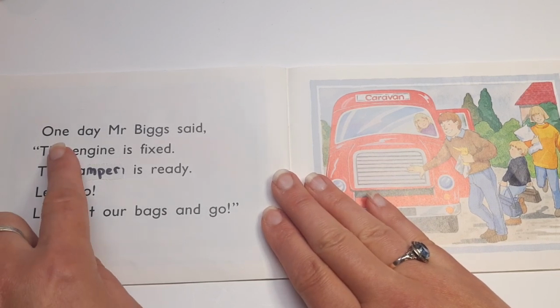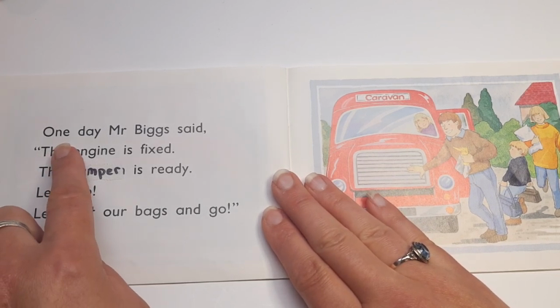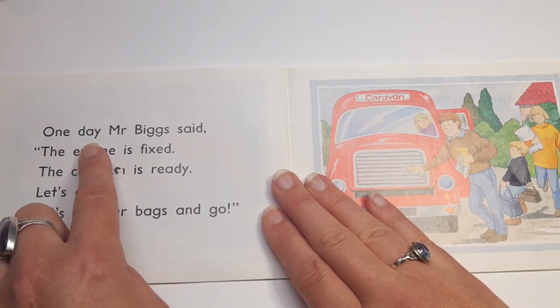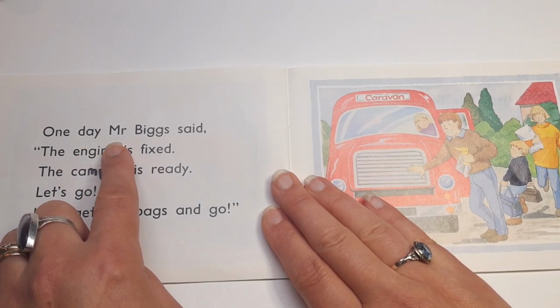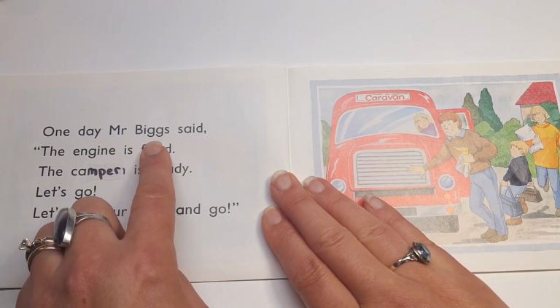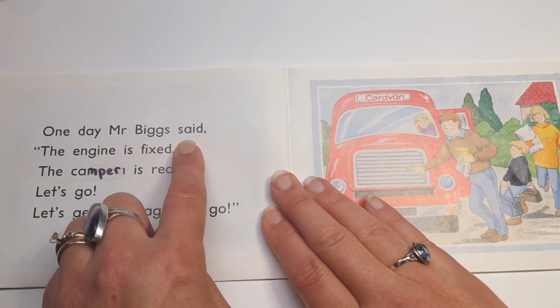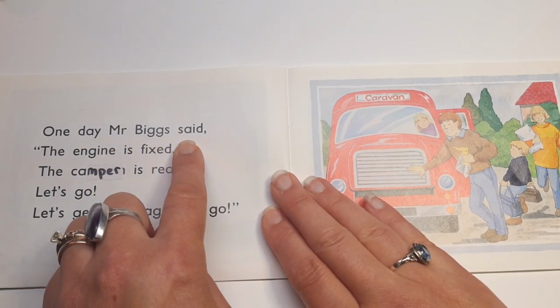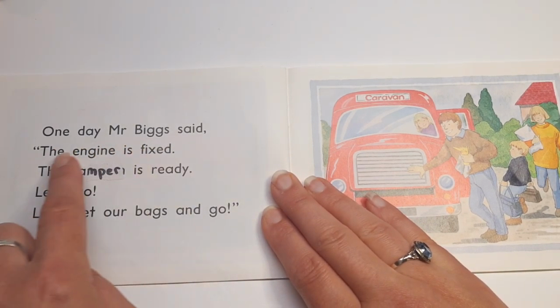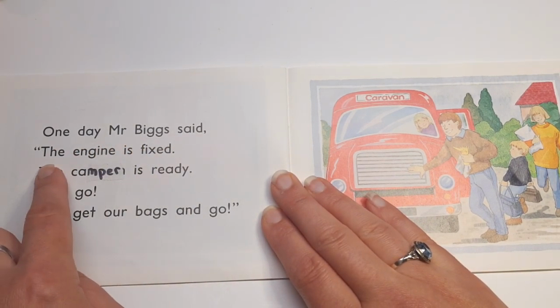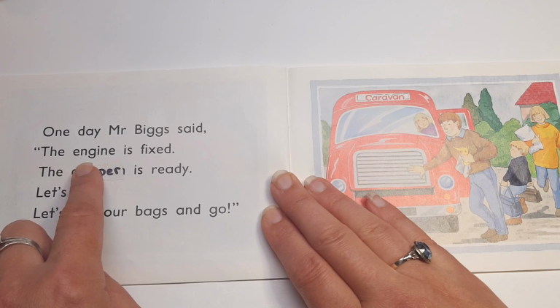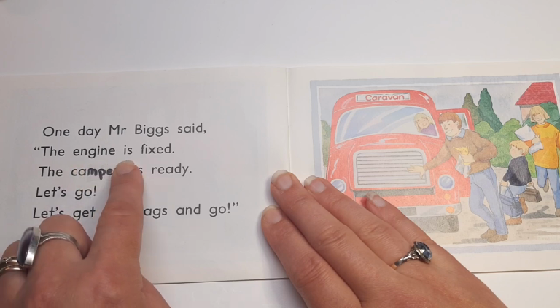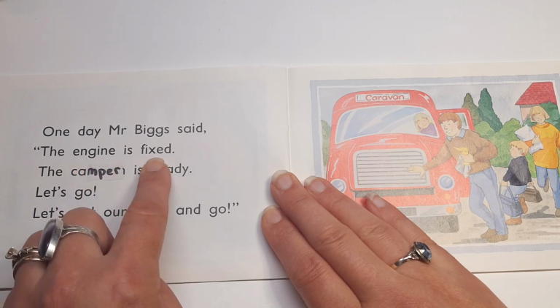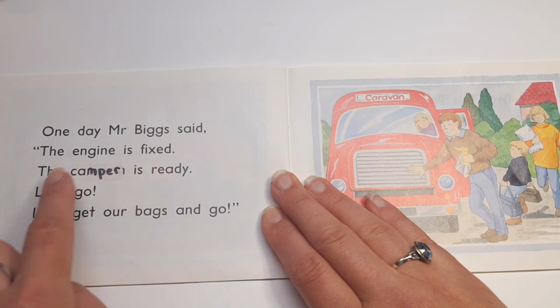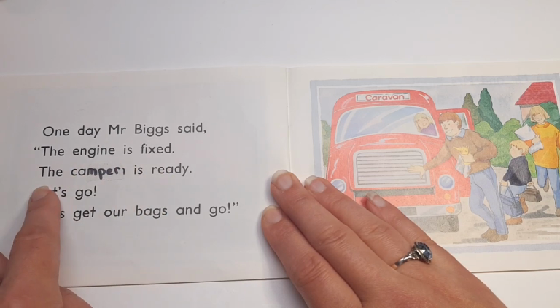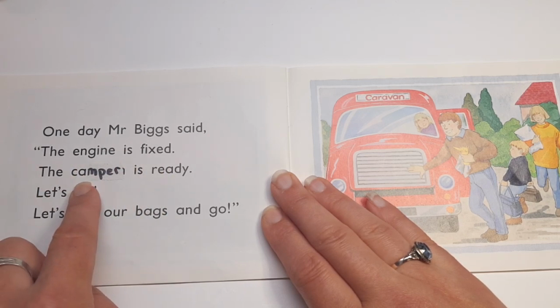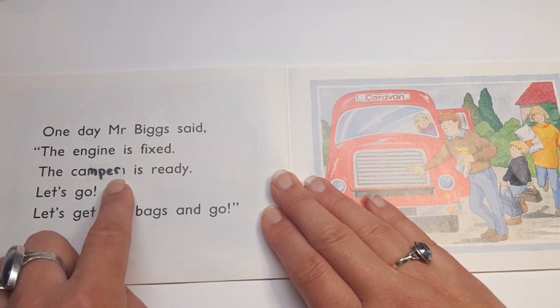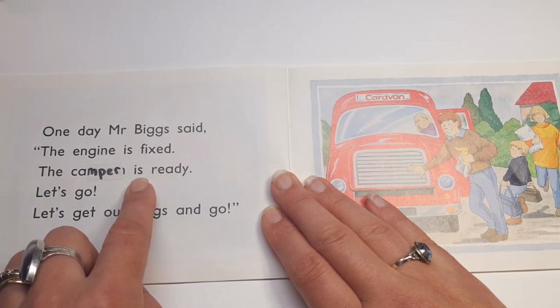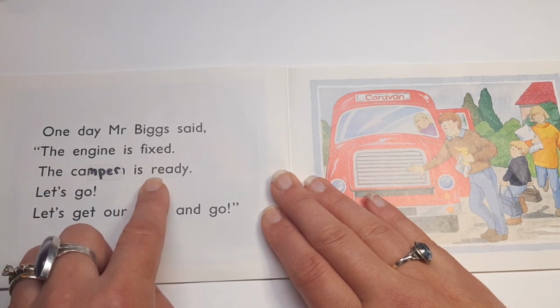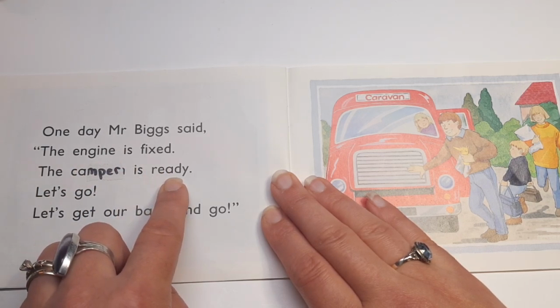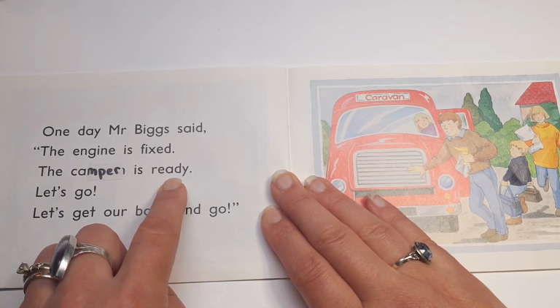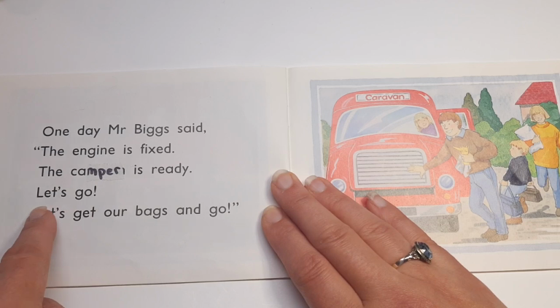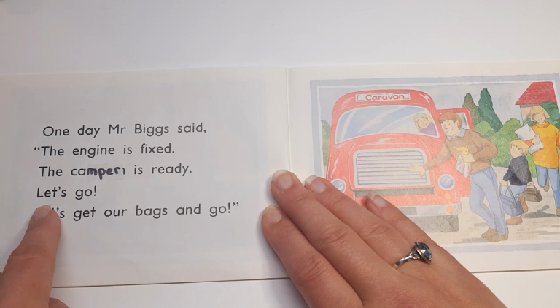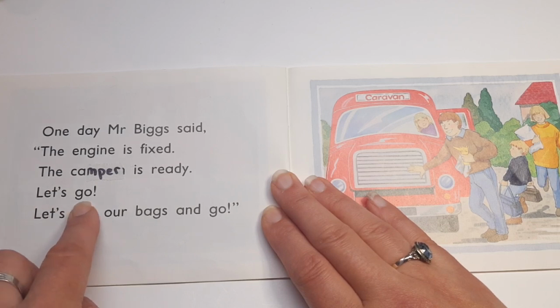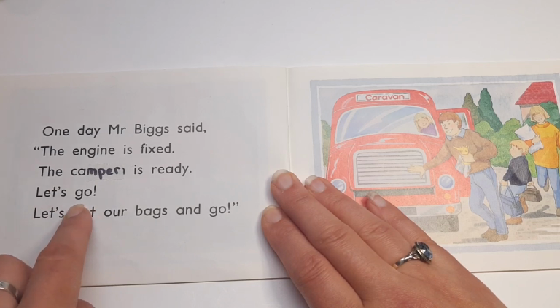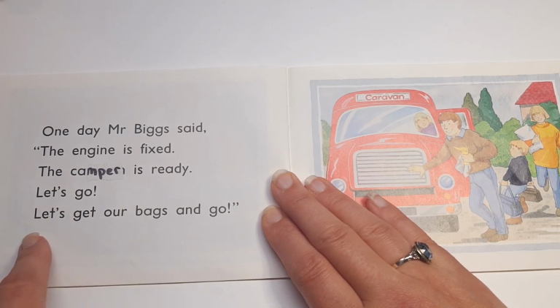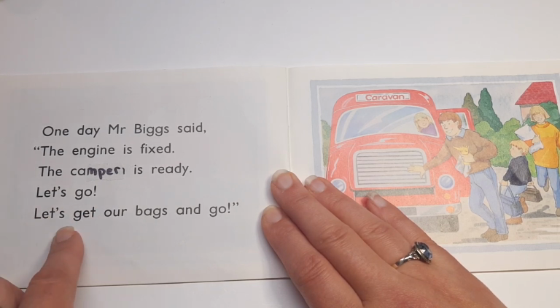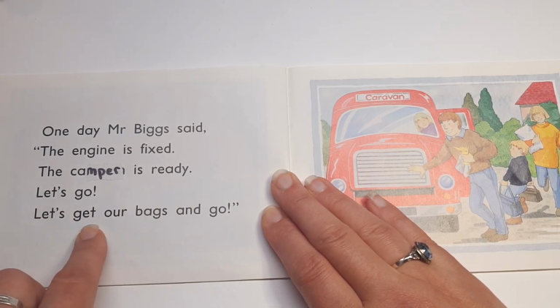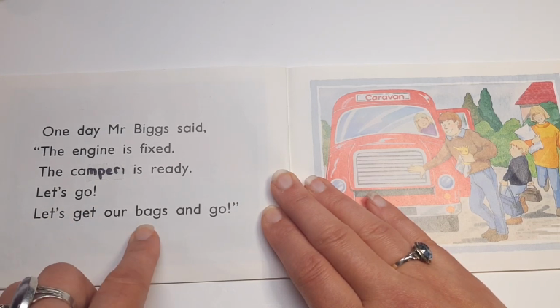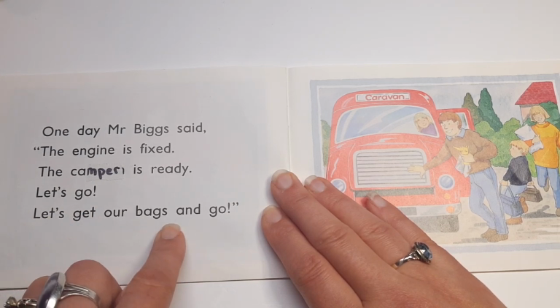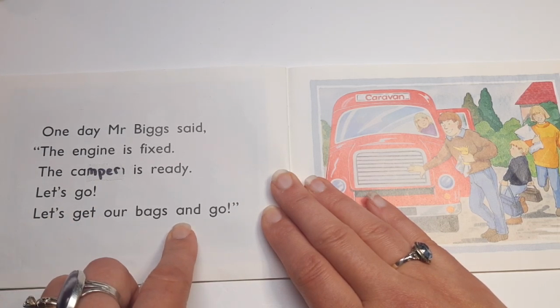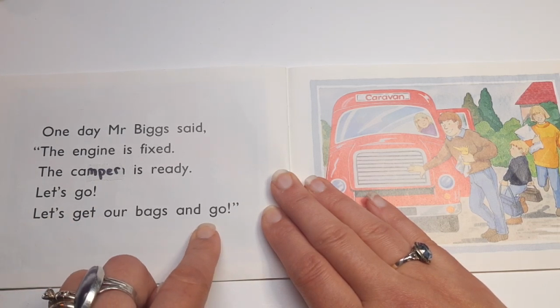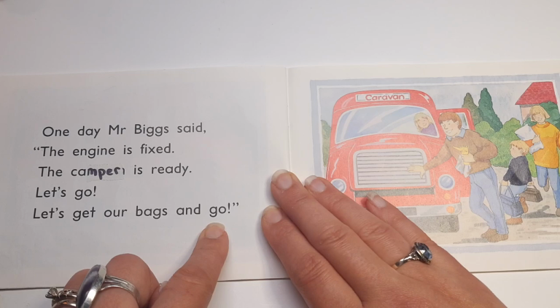One day, Mr. Biggs said, "The engine is fixed. The camper is ready. Let's go. Let's get our bags and go."